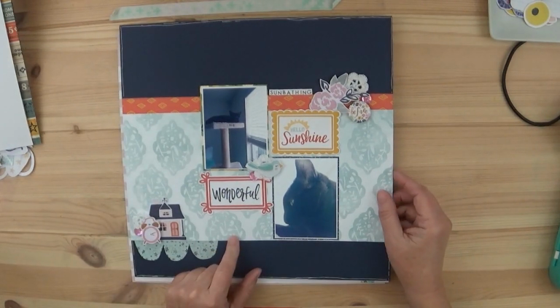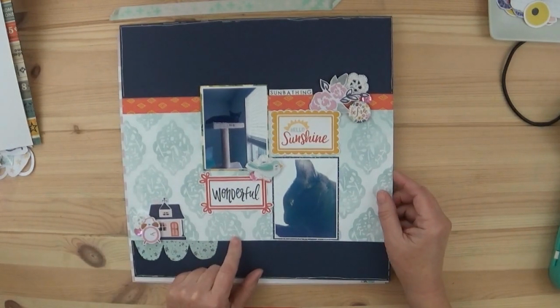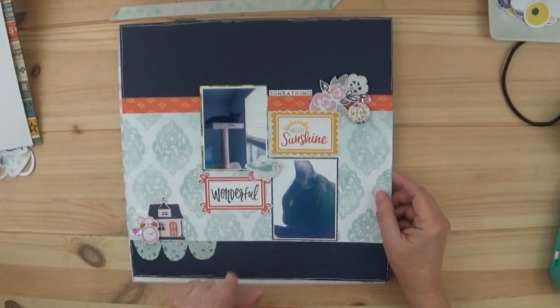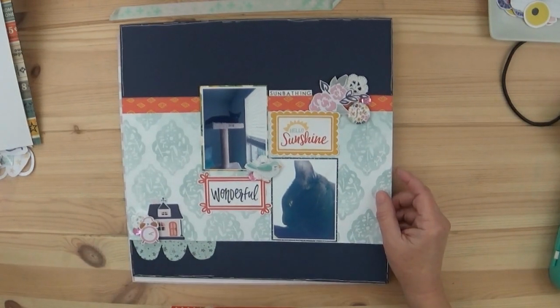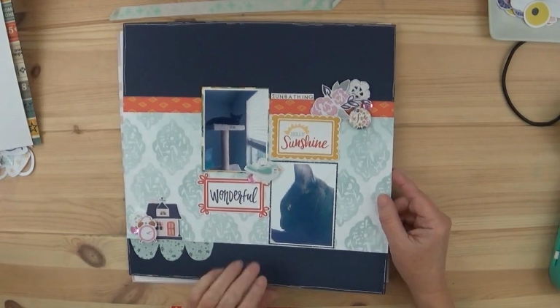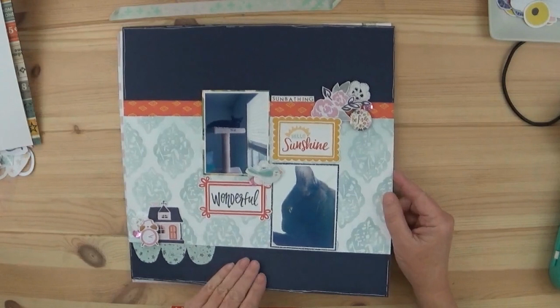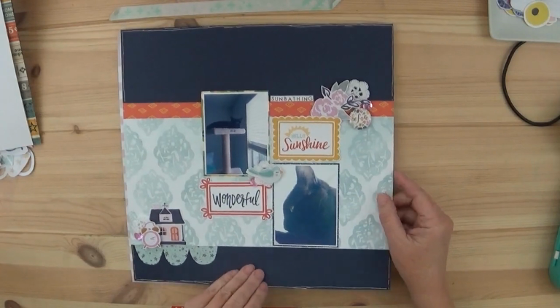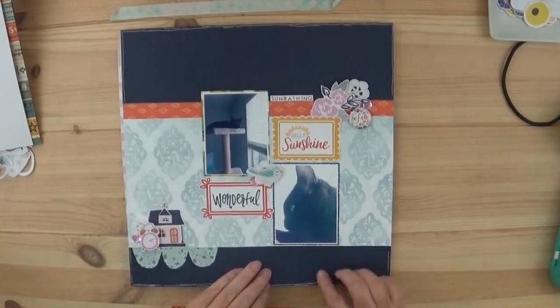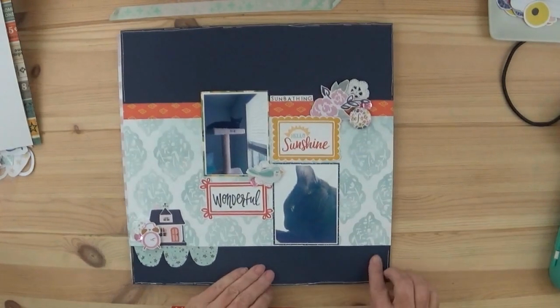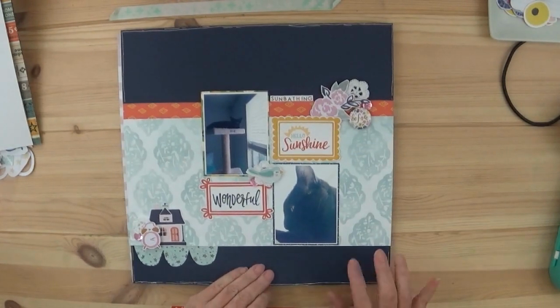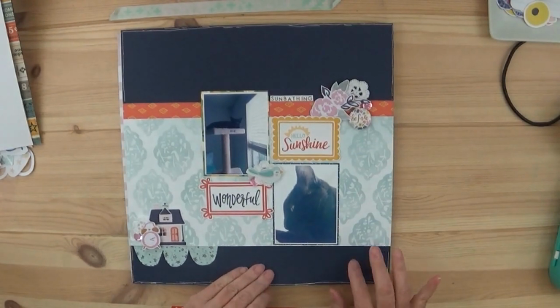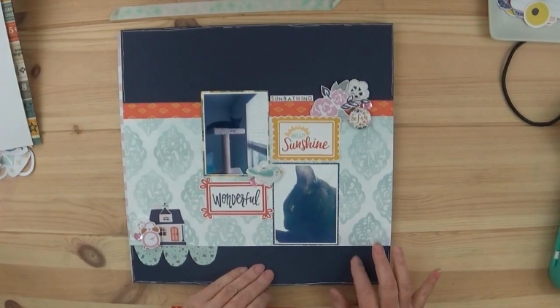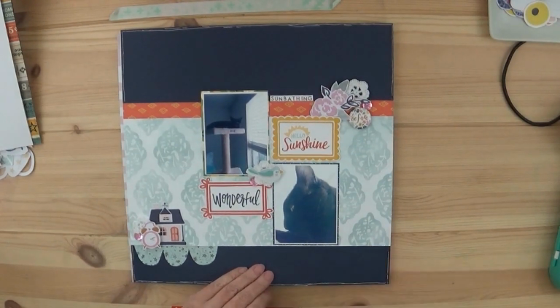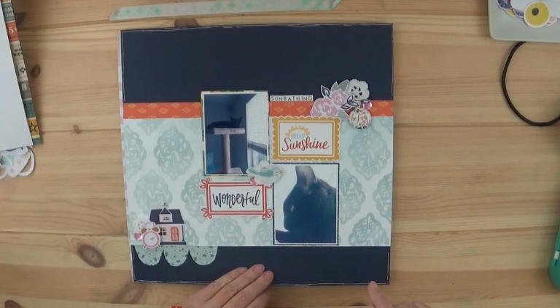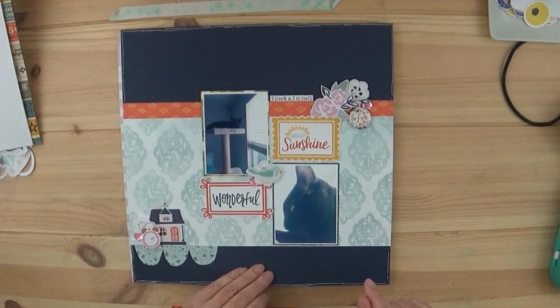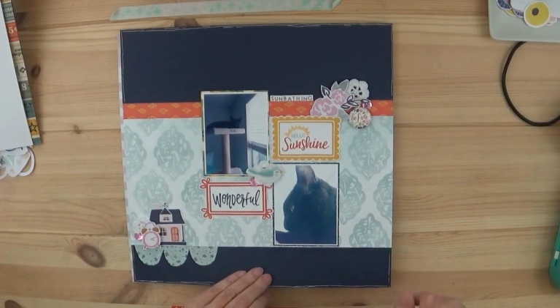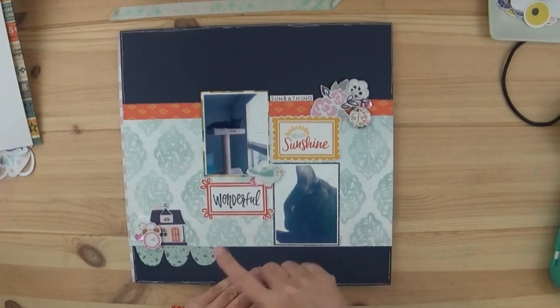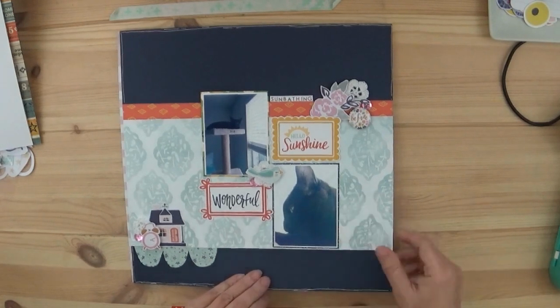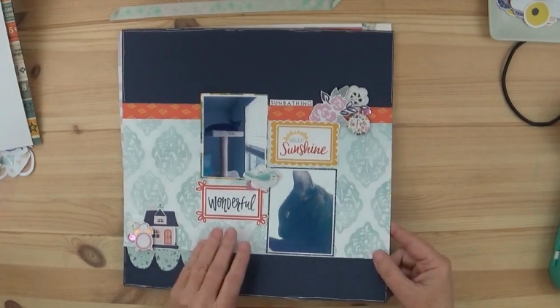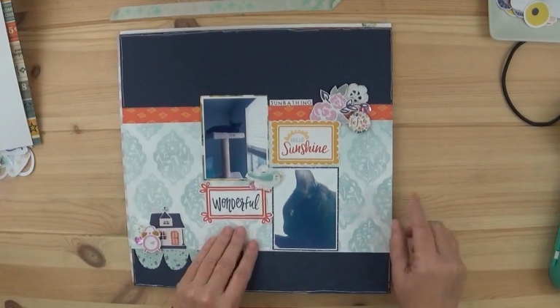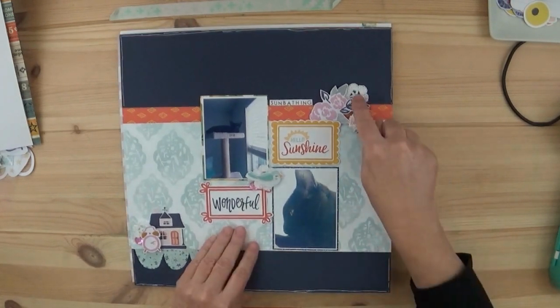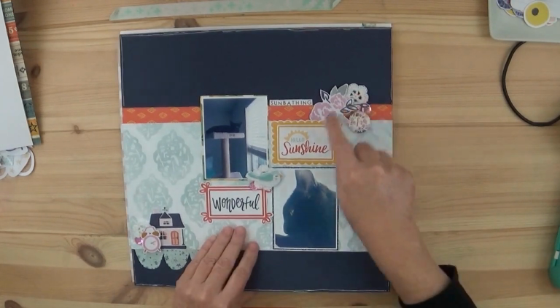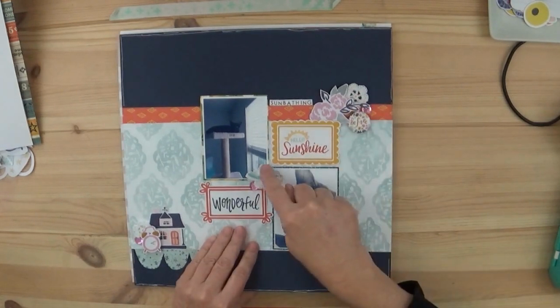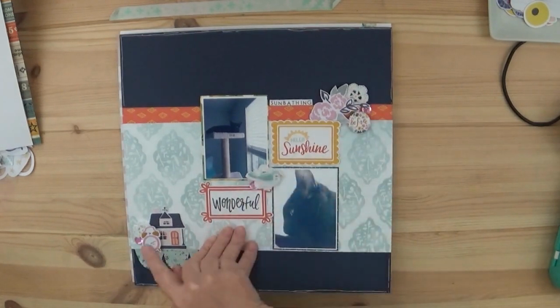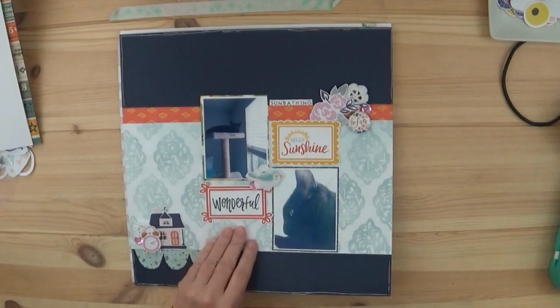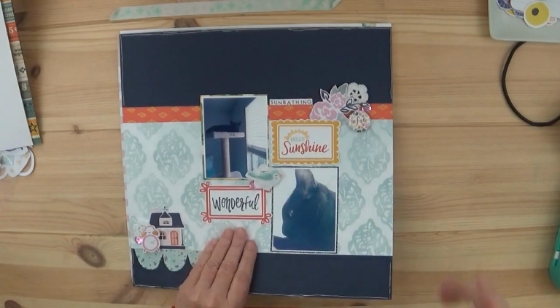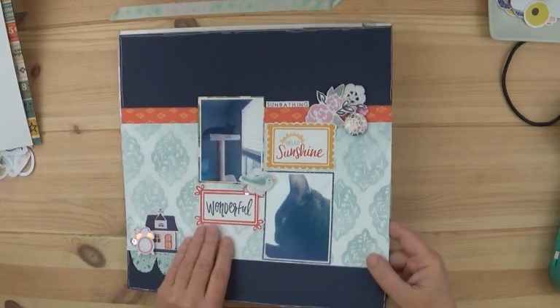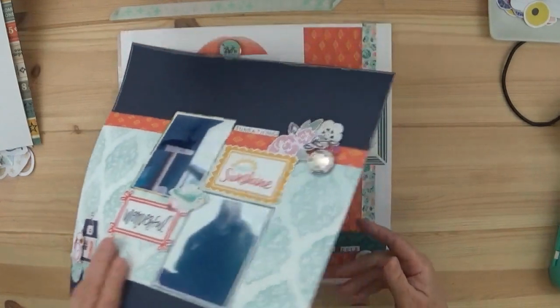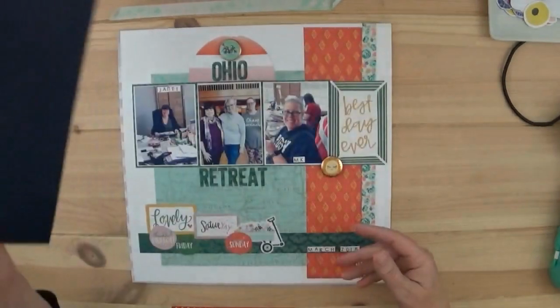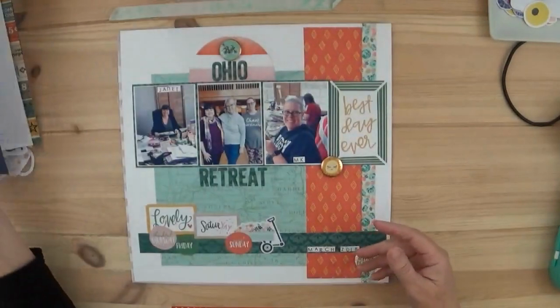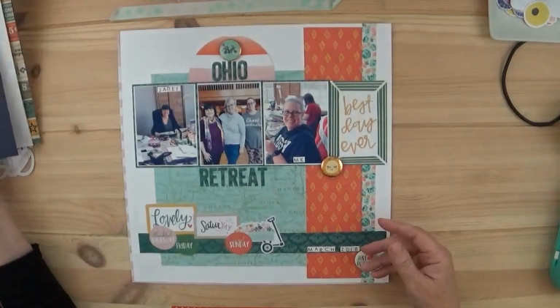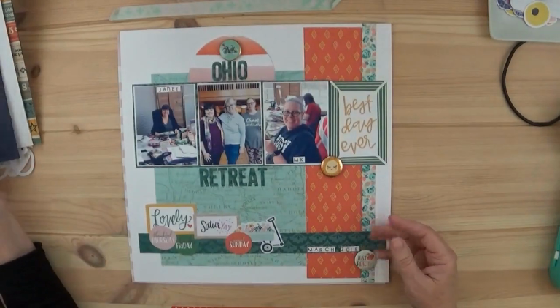Week three of my layouts was another one of Sophie, and she was sunbathing, using this lovely navy cardstock to go with some of the papers. I was also able to use up the crochet flowers, which is a very big thing for me.